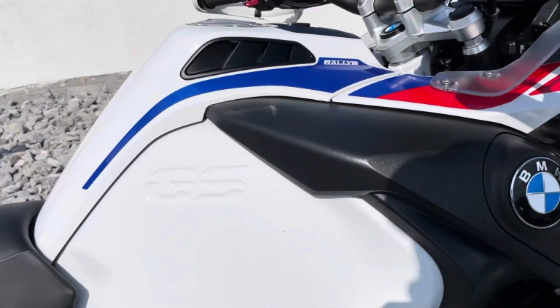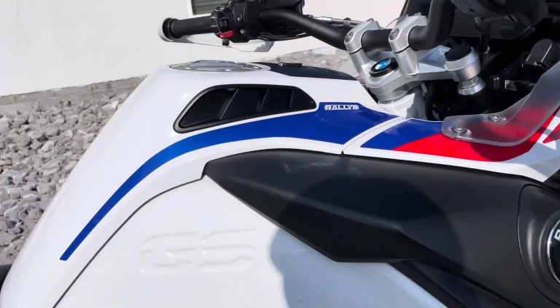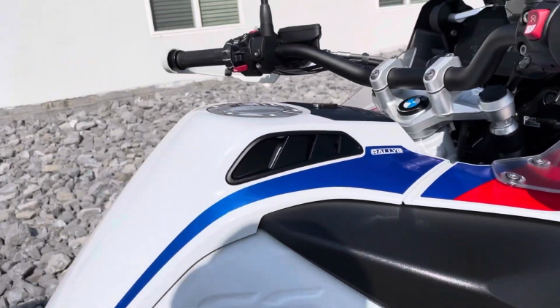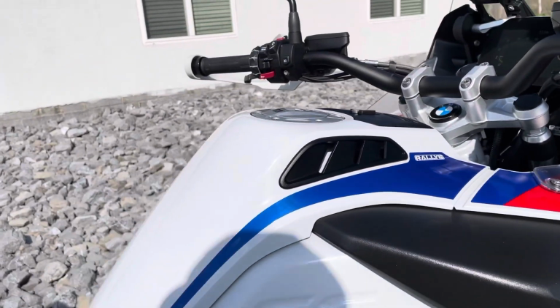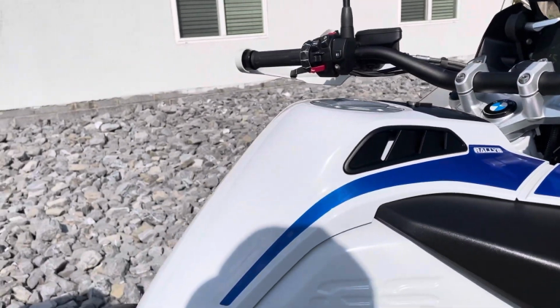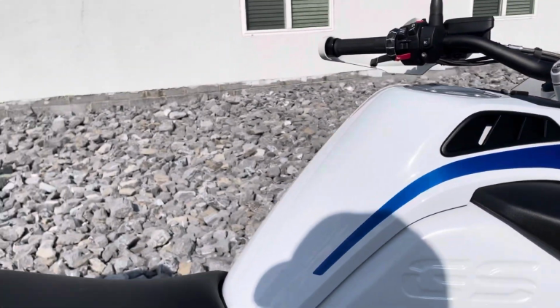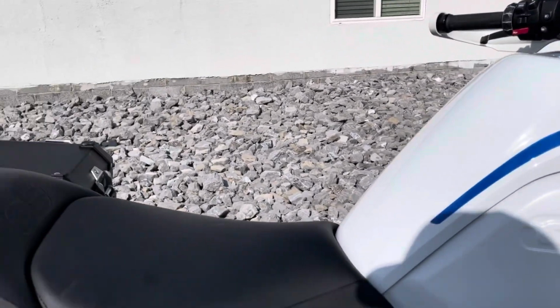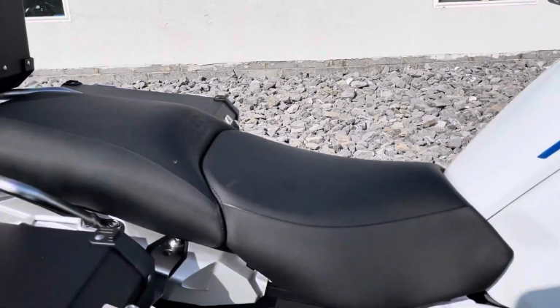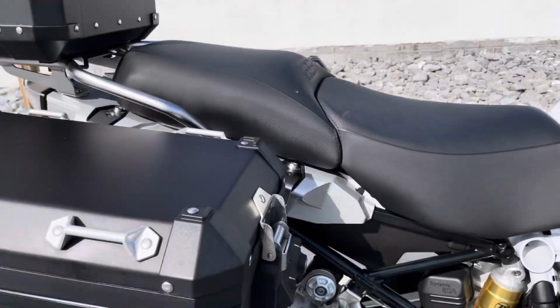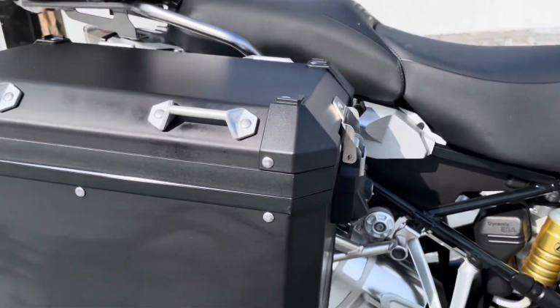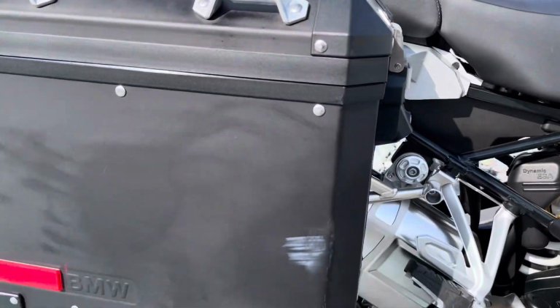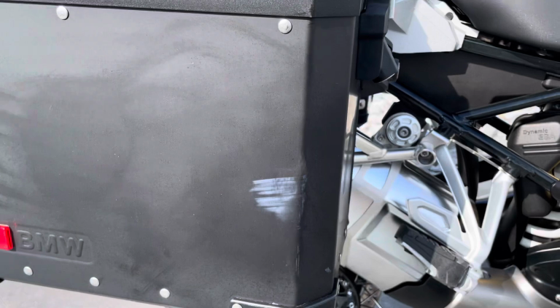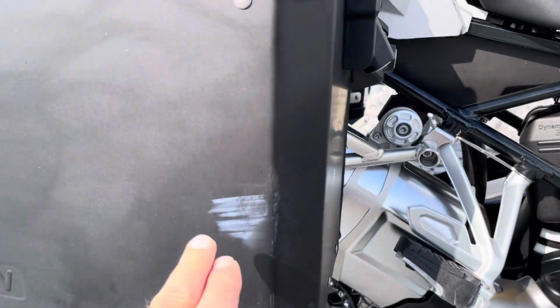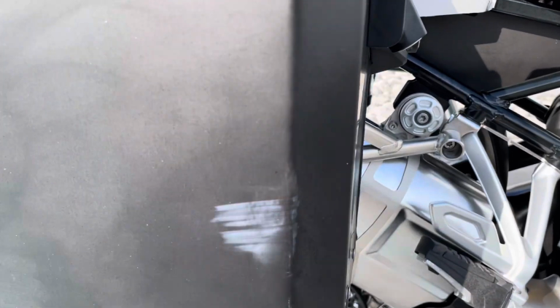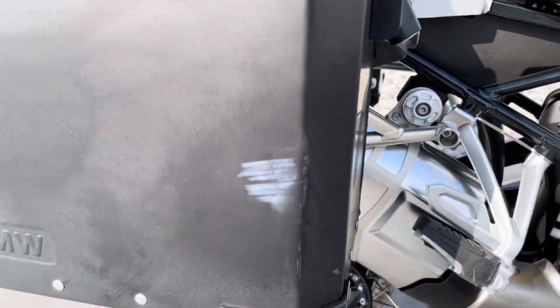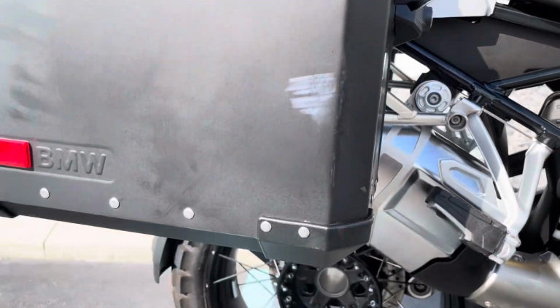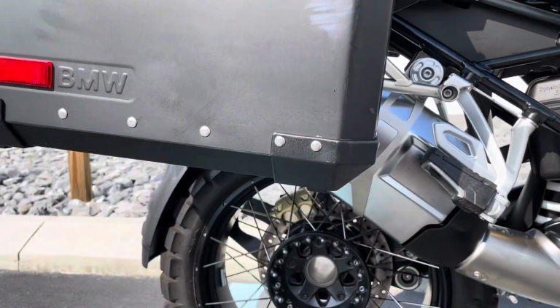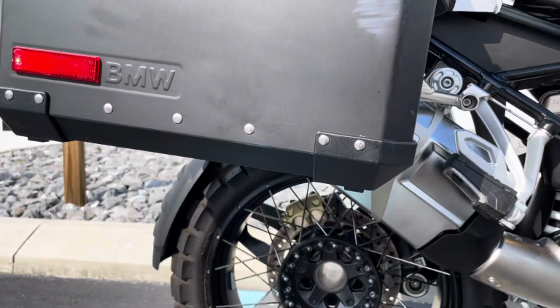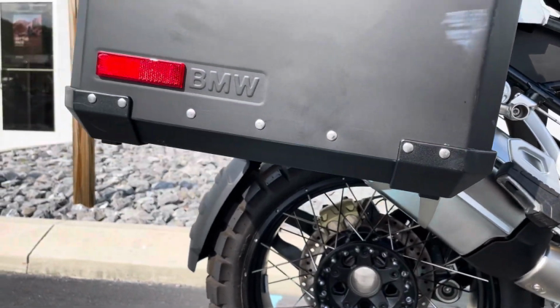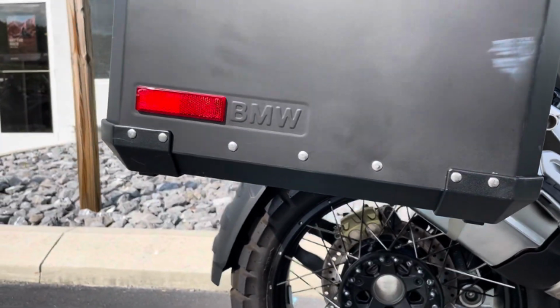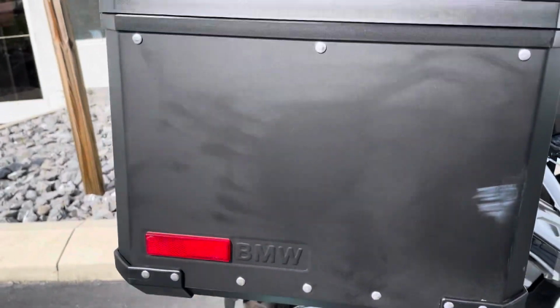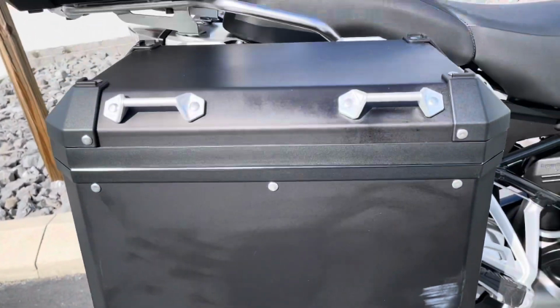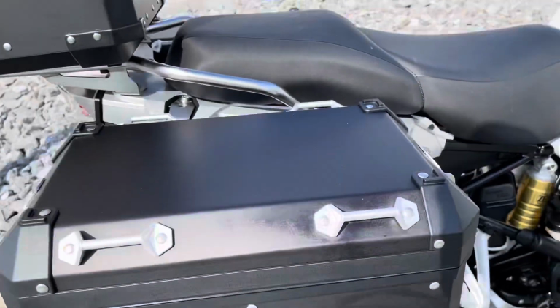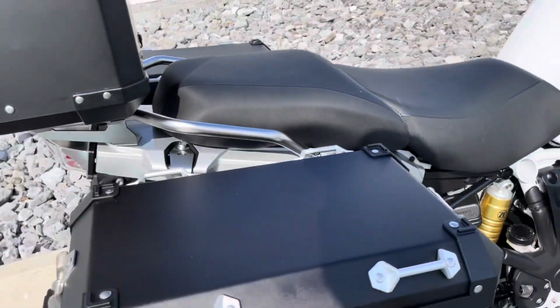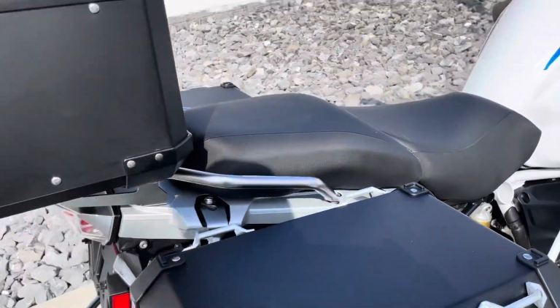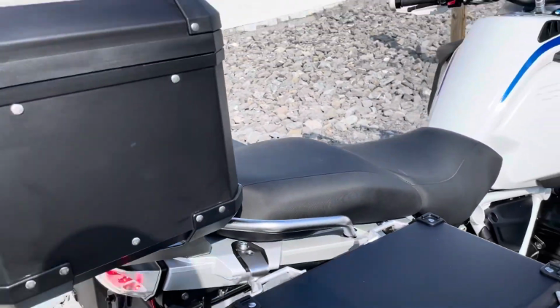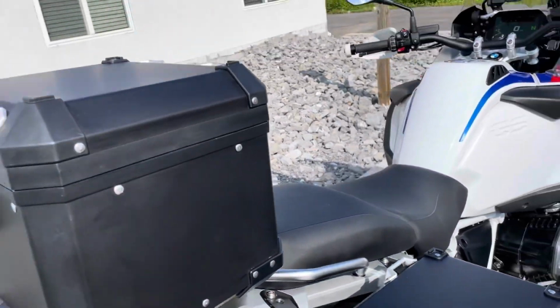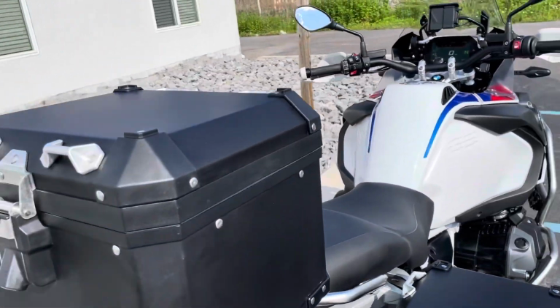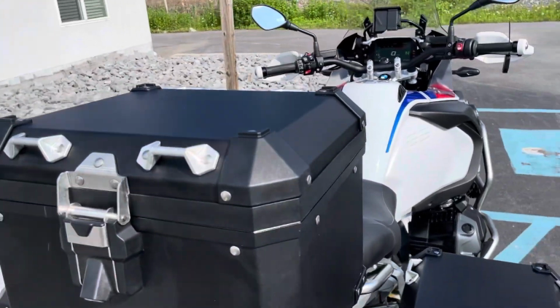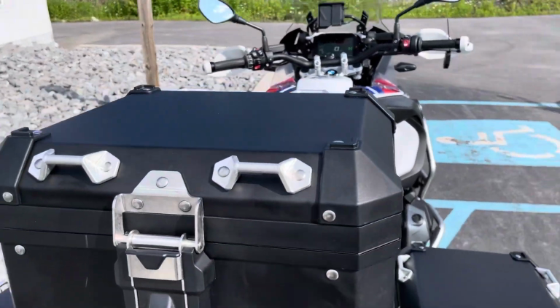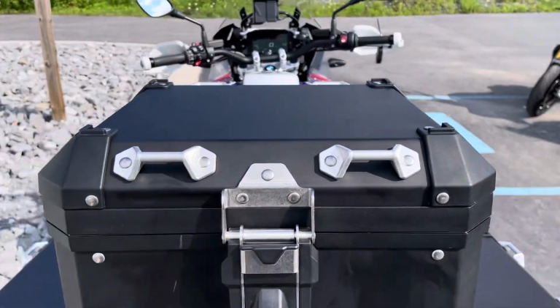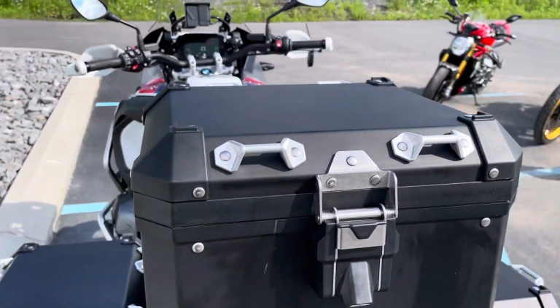The fuel tank looks perfect. The right-hand bag has just a rub mark right here, but it's perfect otherwise. Top case looks good.